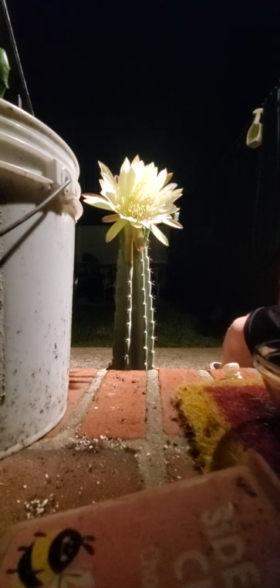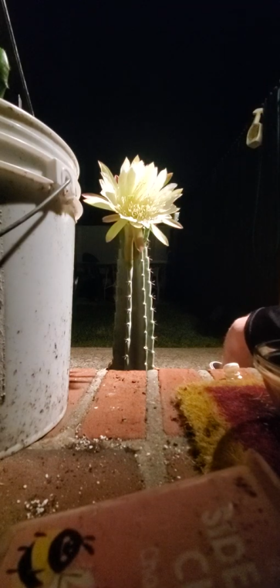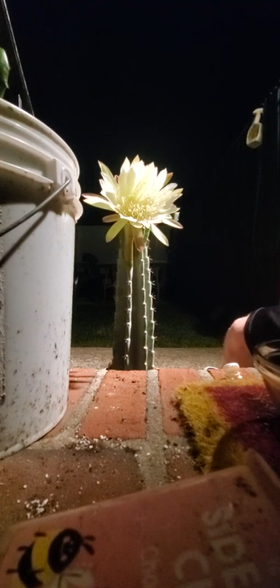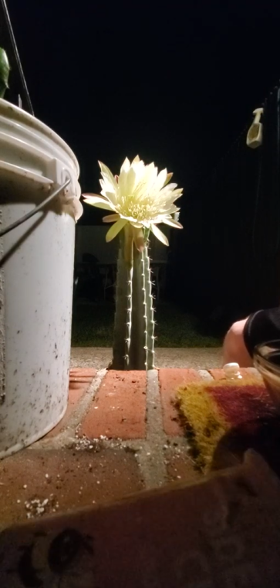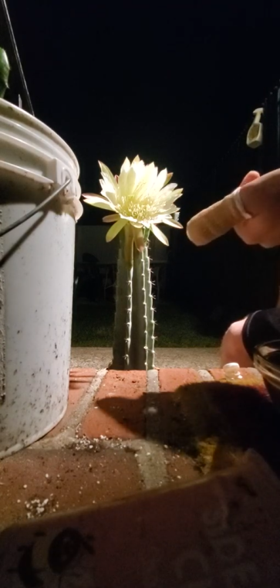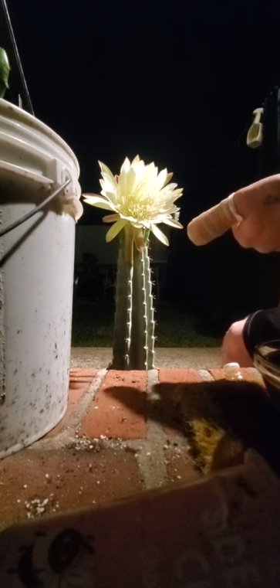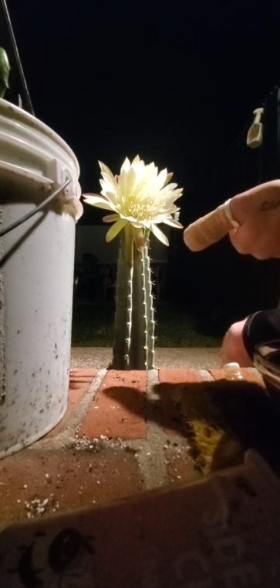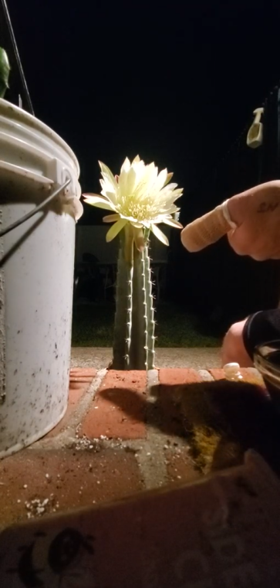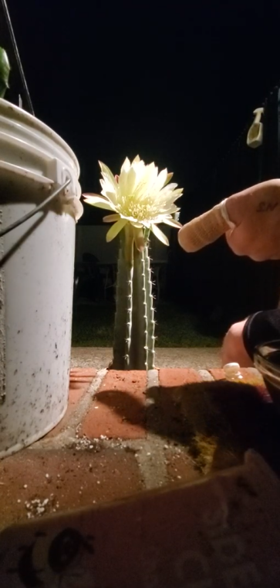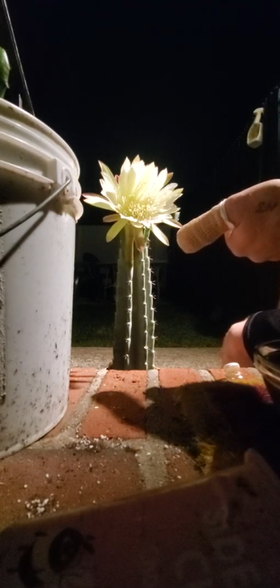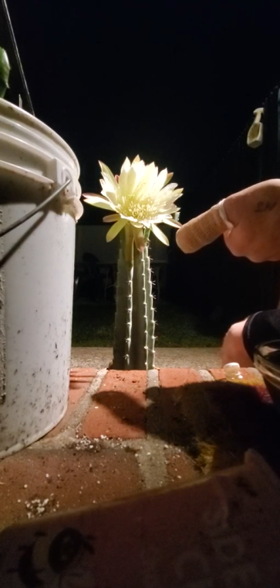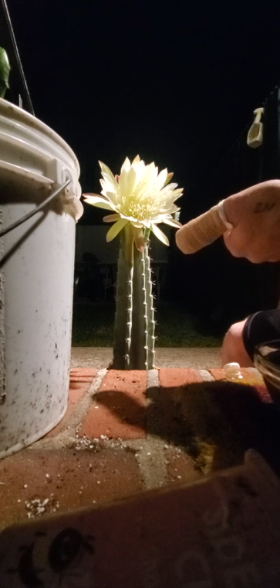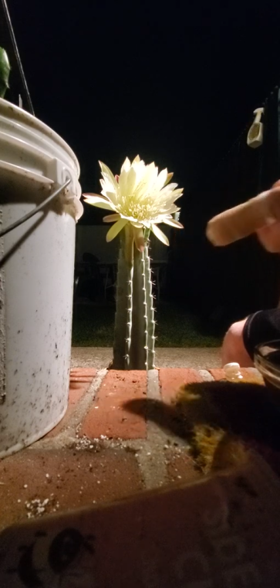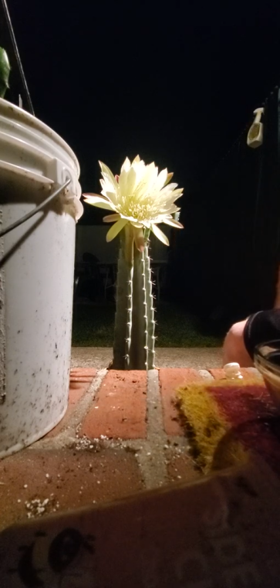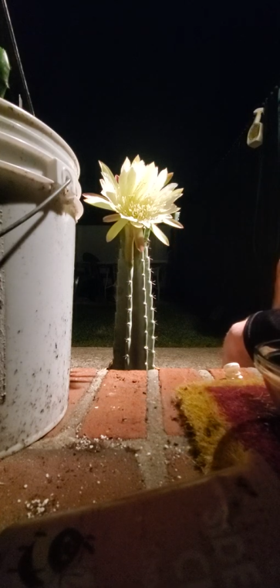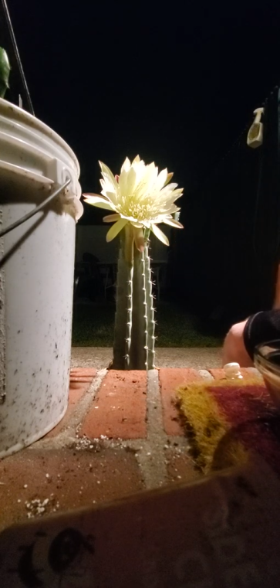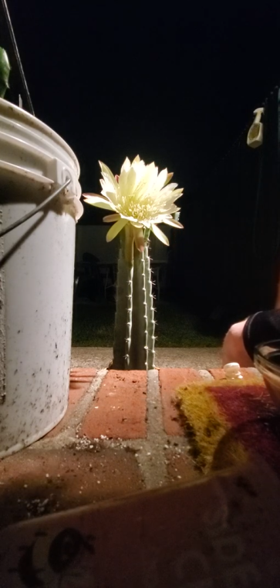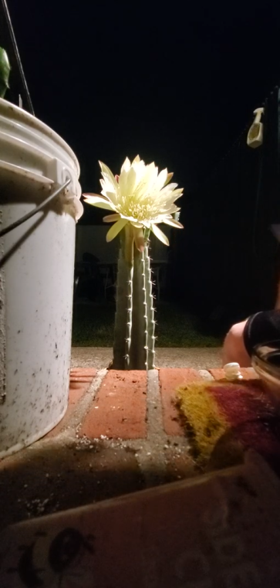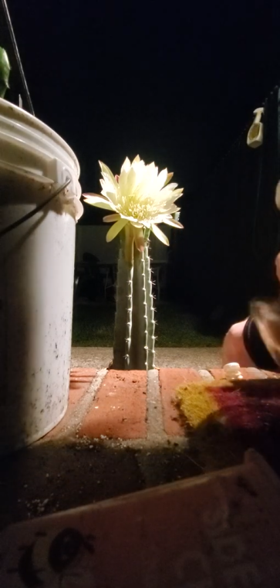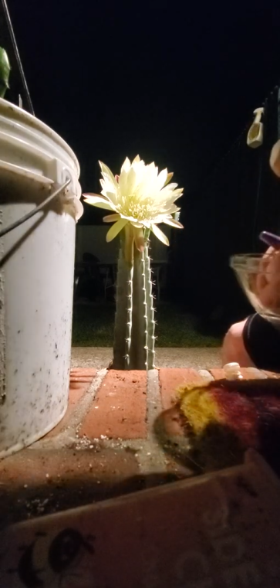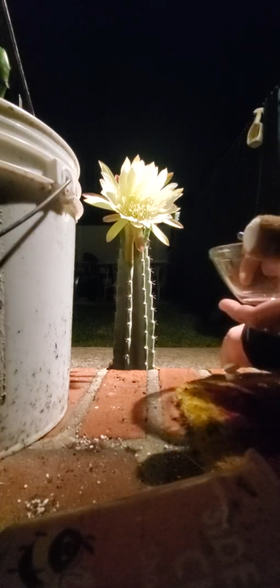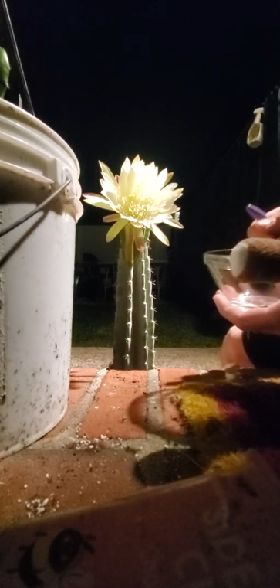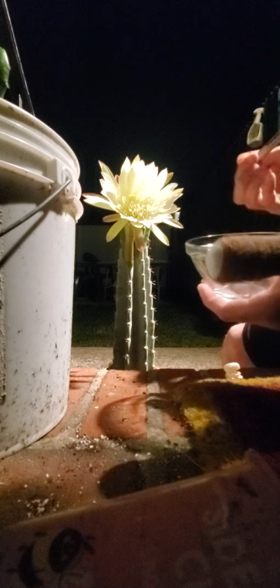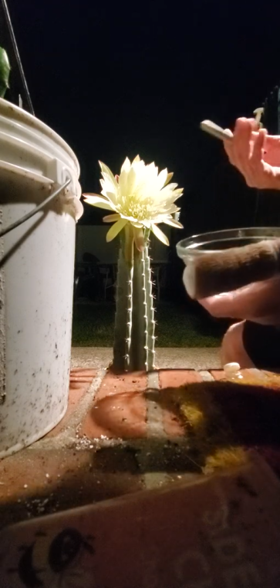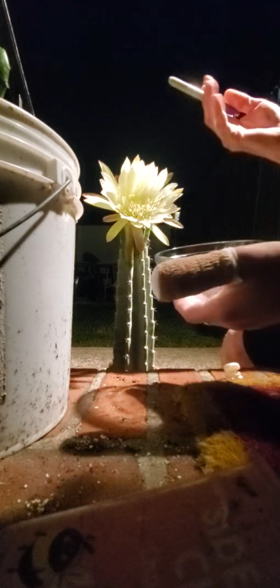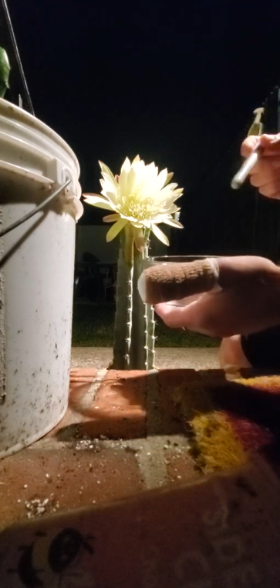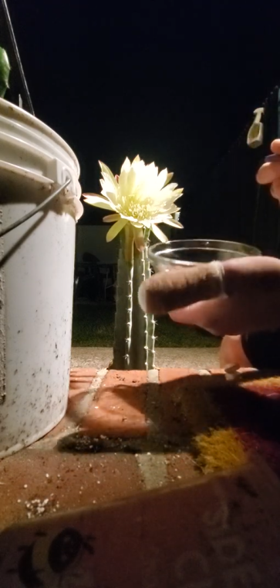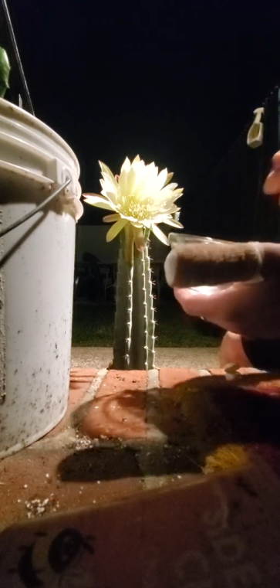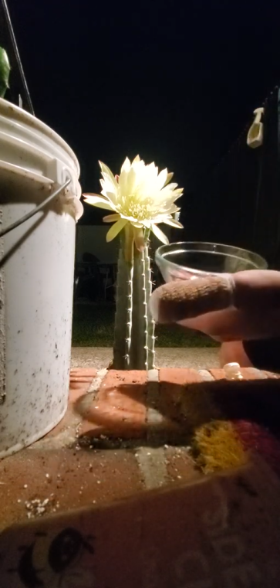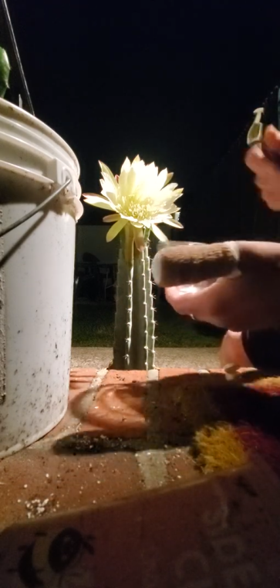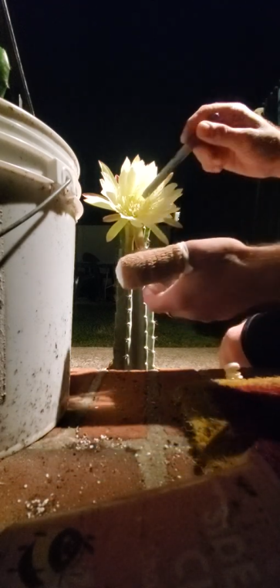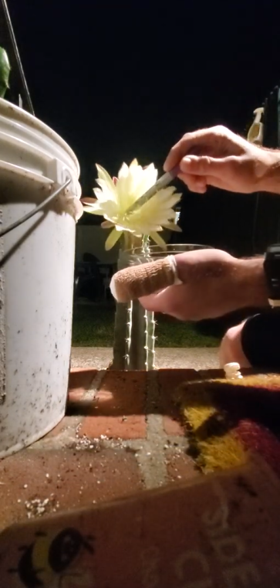Alrighty guys, Tegrity Cactus here. It's about 11:31 on Thursday, October 14th Eastern Standard Time. My Peruvian apple from Gene's Greens just flowered and bloomed, so I've been trying to collect a little pollen from it here.